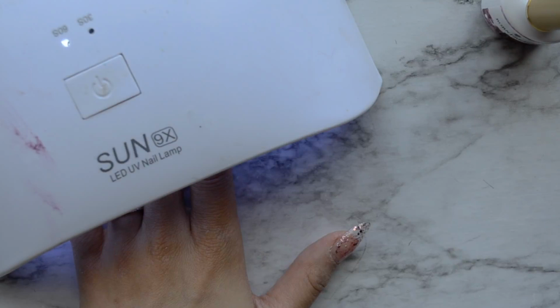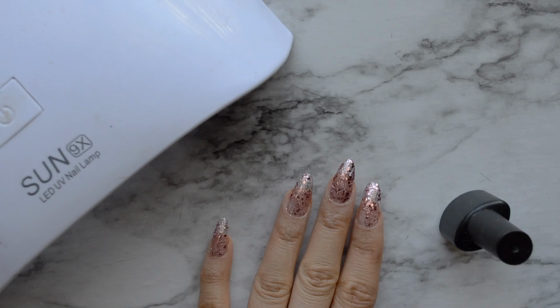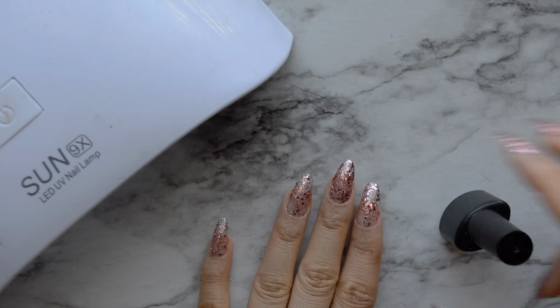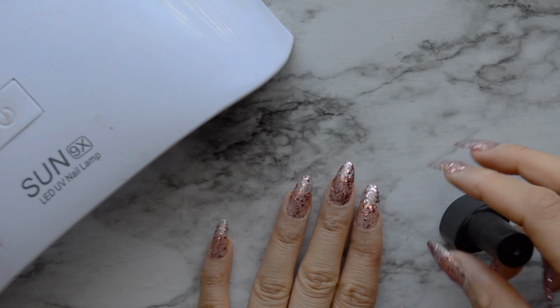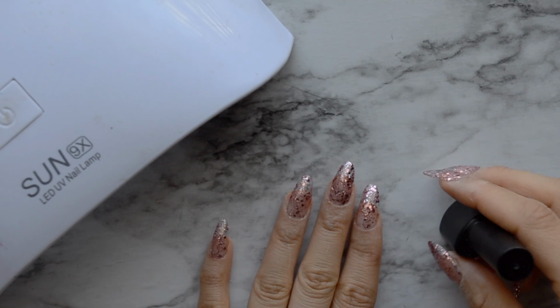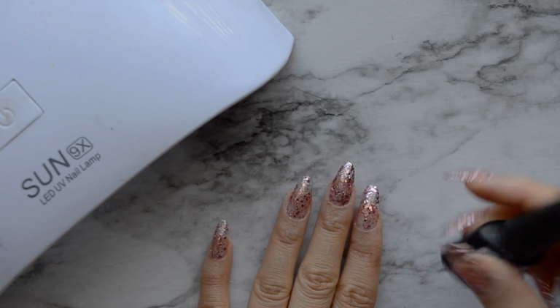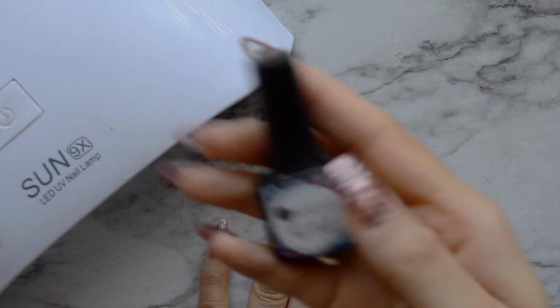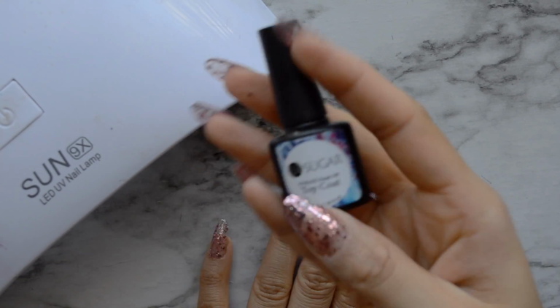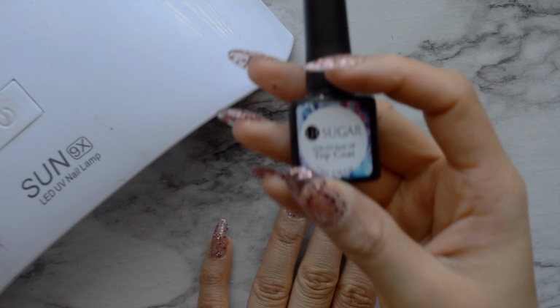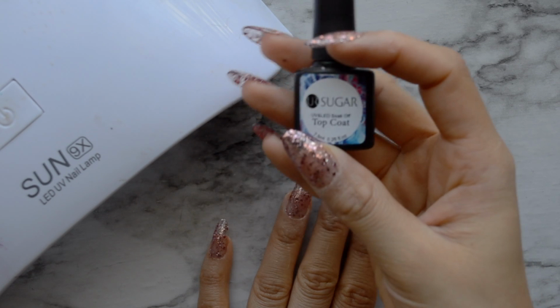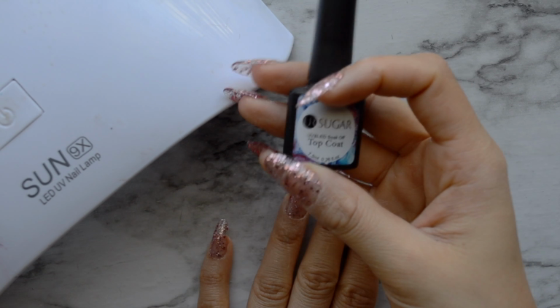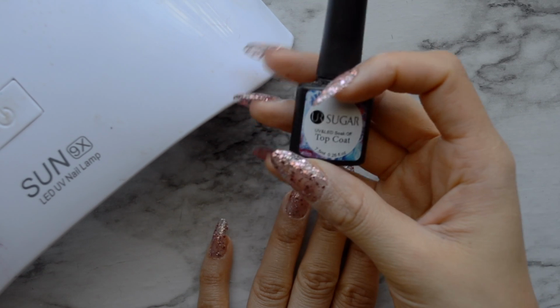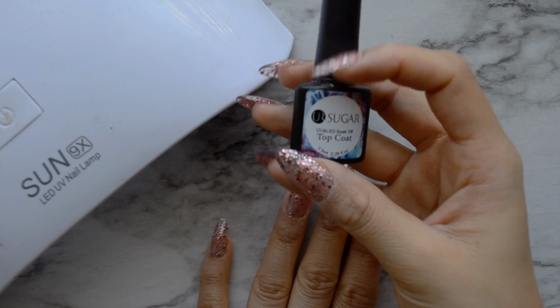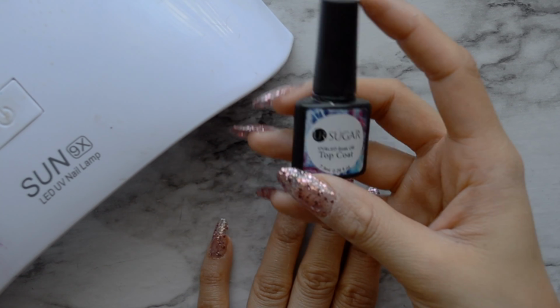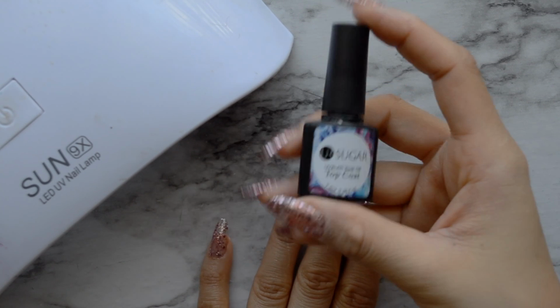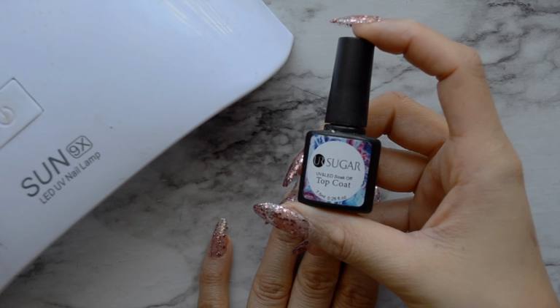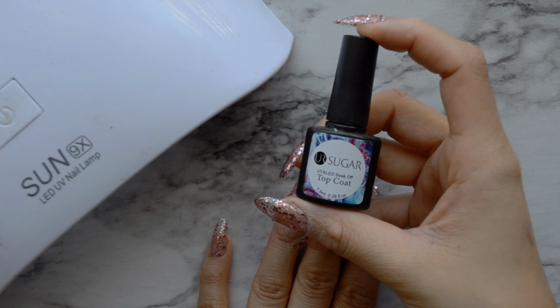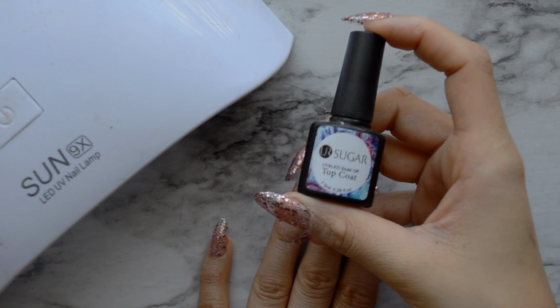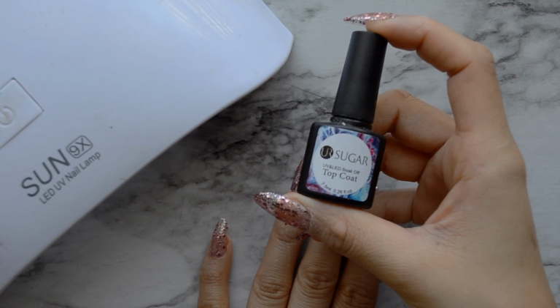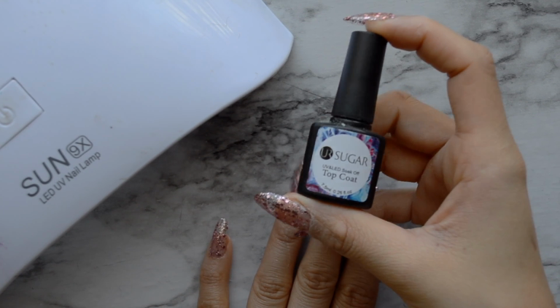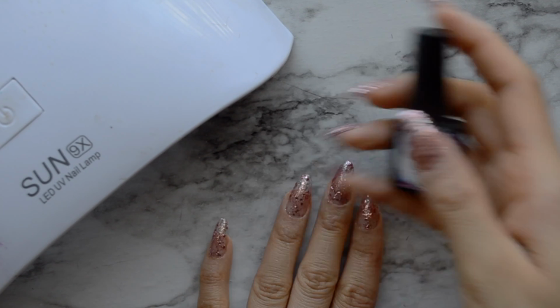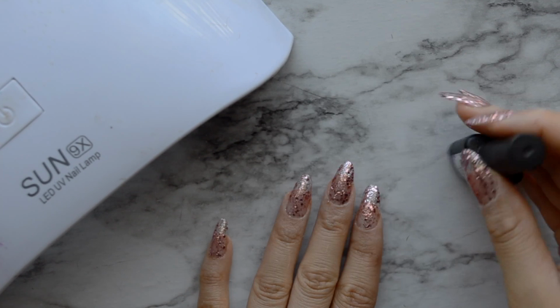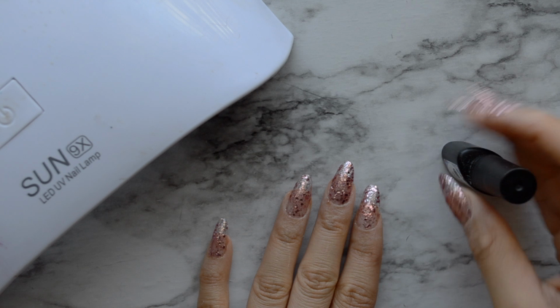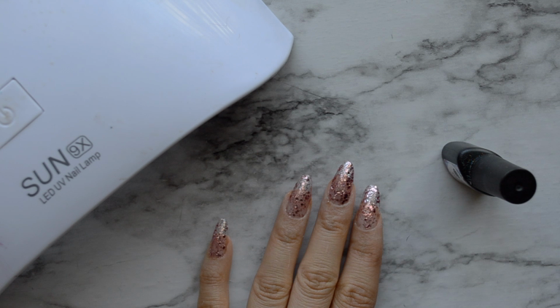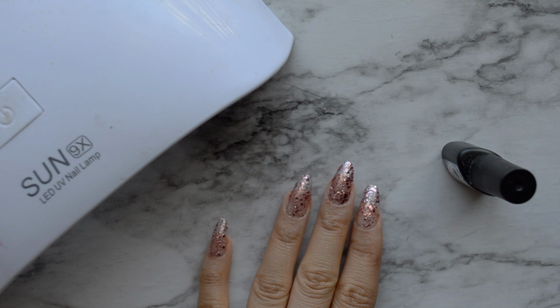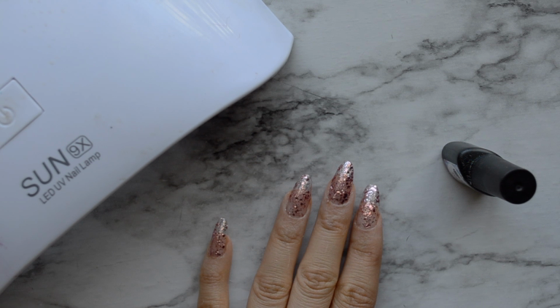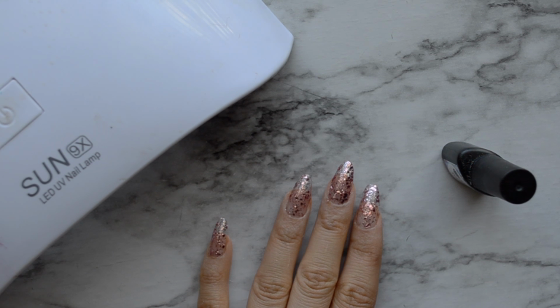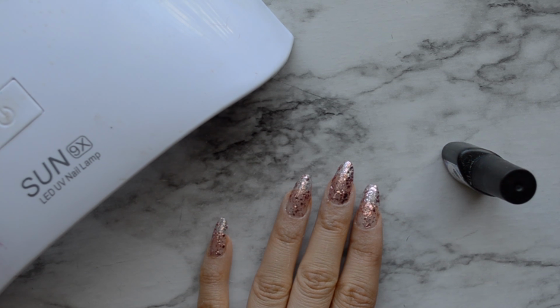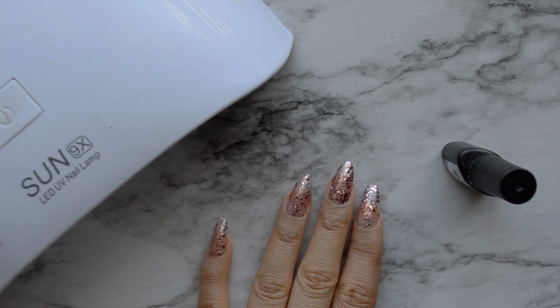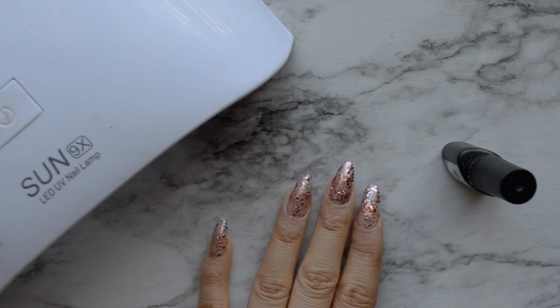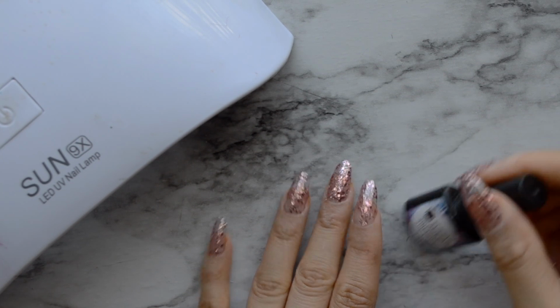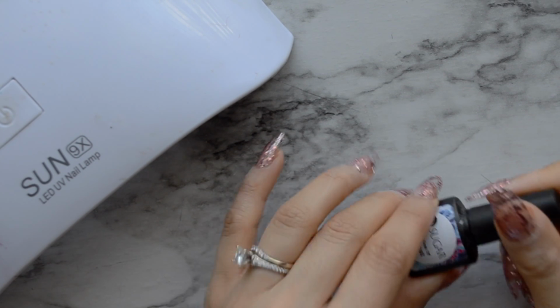And then I'm going to apply a top coat on top of the glitter. This will make them really nice and shiny. And then I'm also going to put them under the lamp.